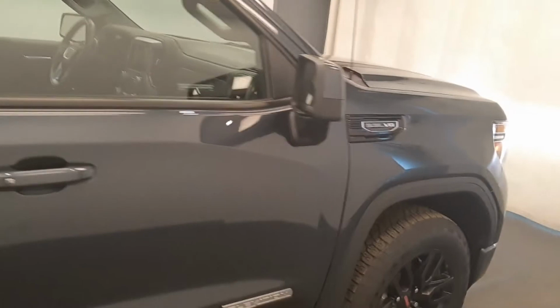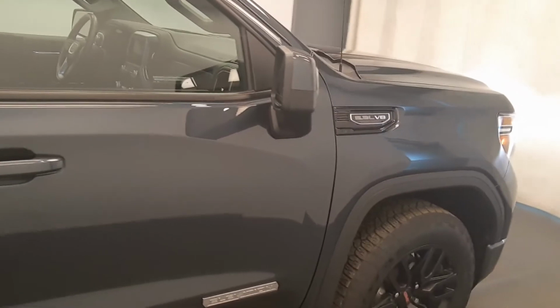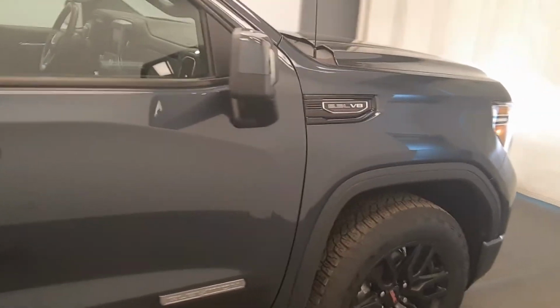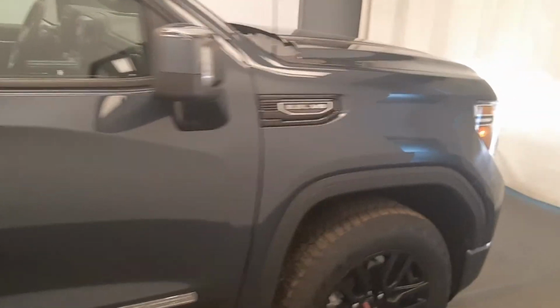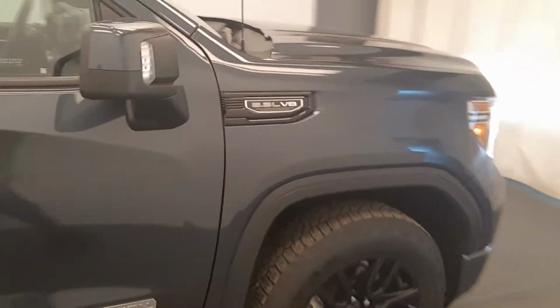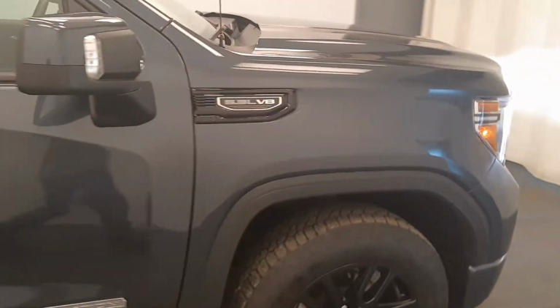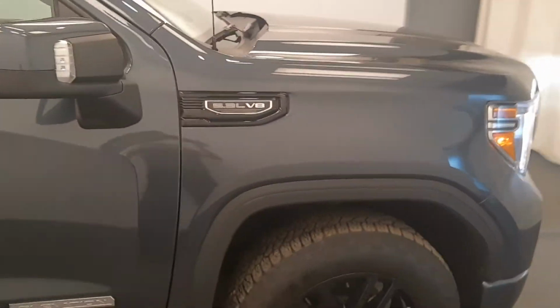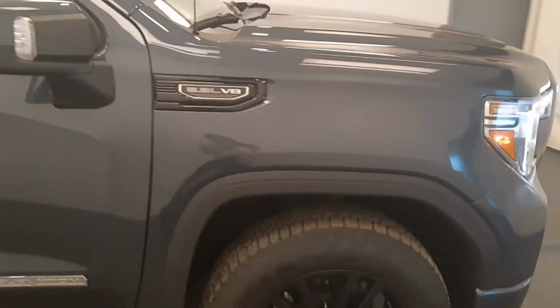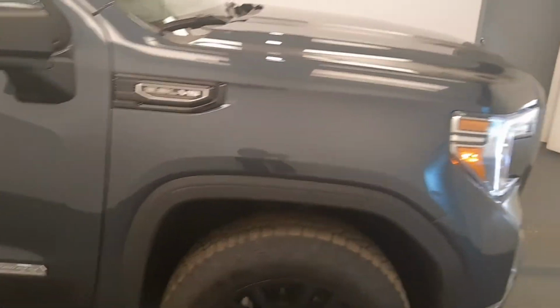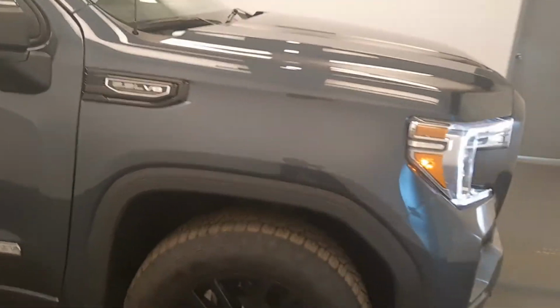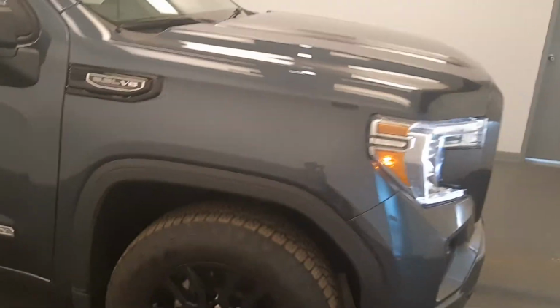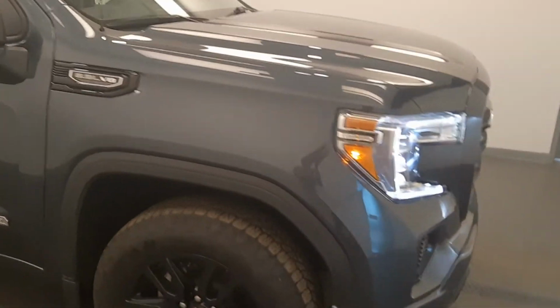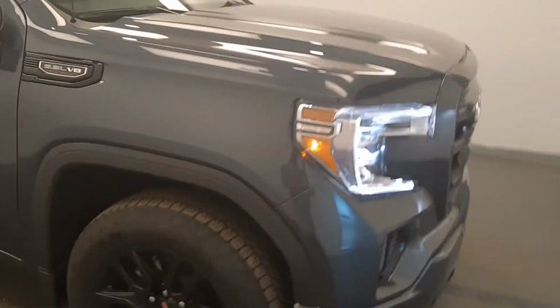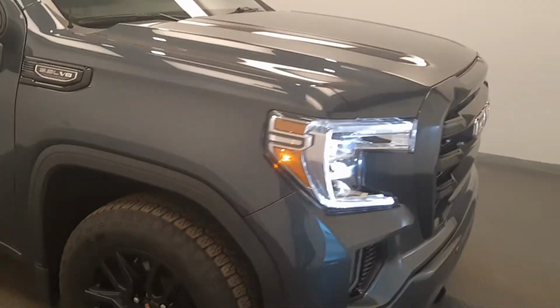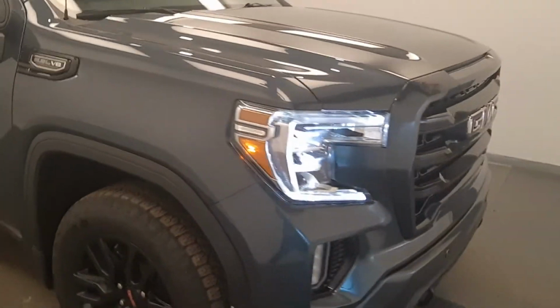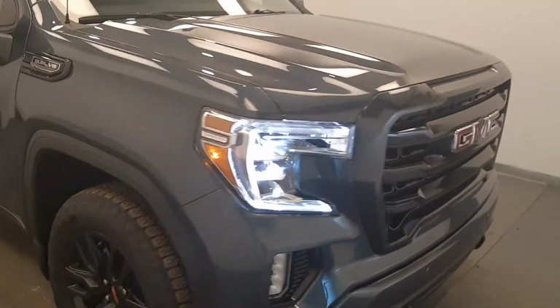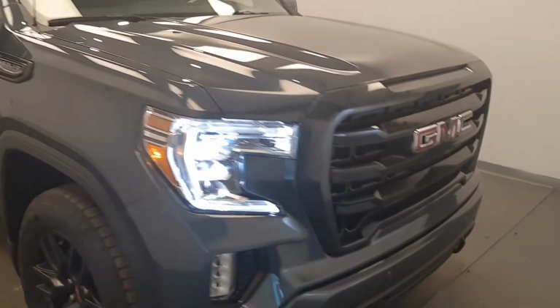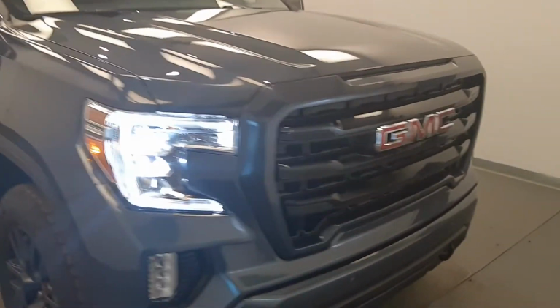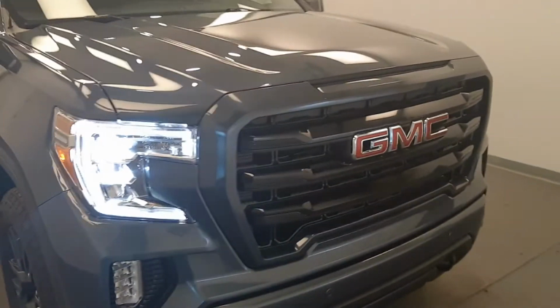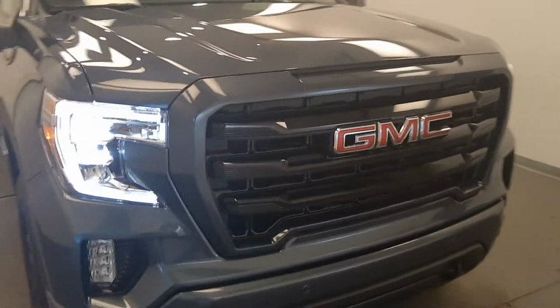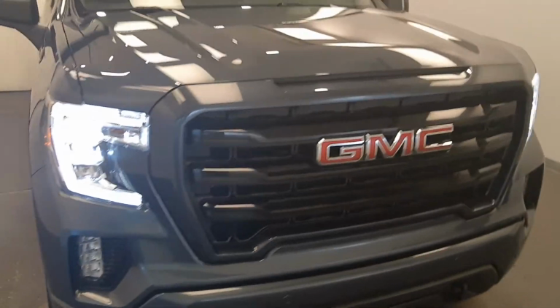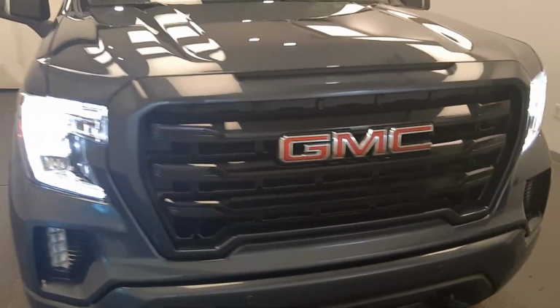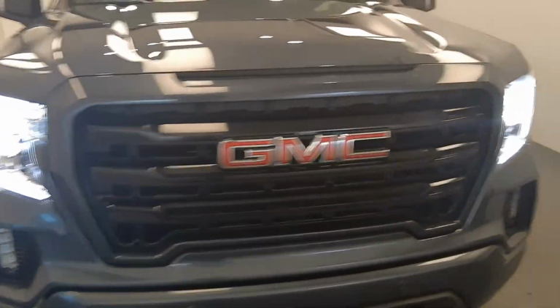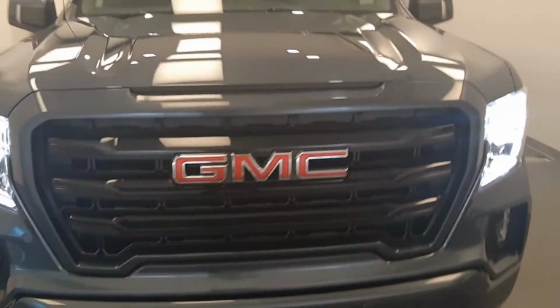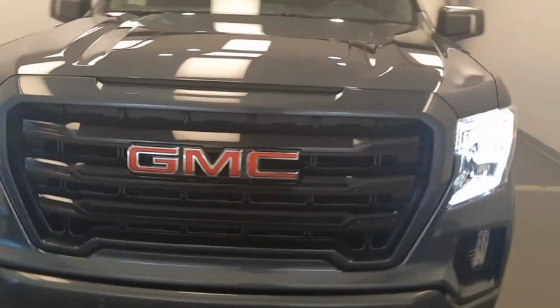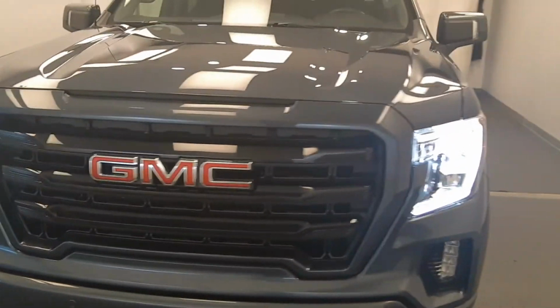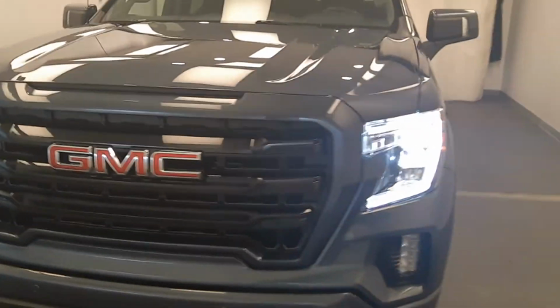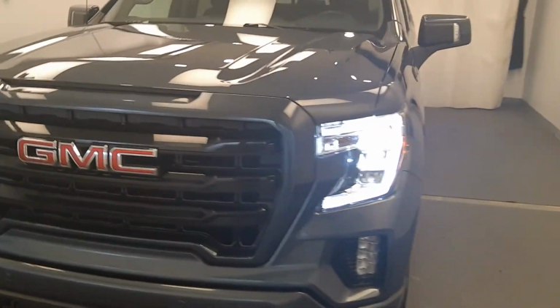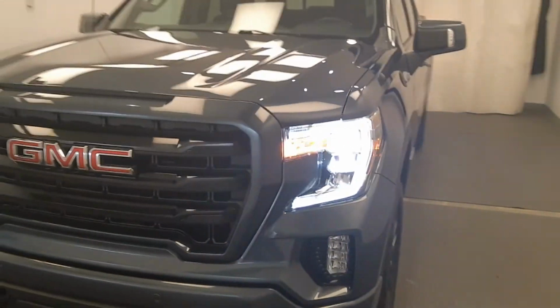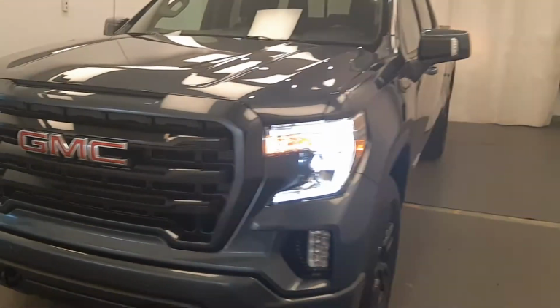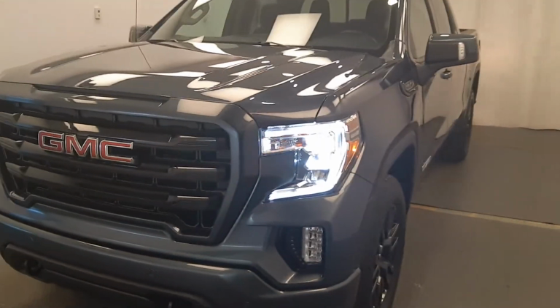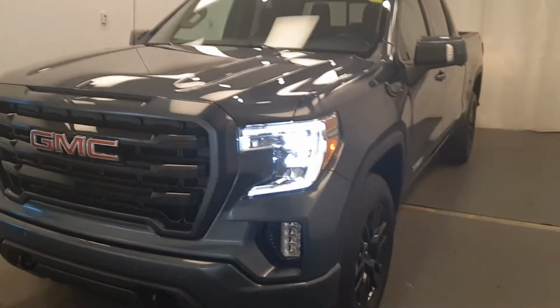Once again, we're viewing stock number 201-031 on a 2019 GMC 1500 Elevation in Dark Sky.